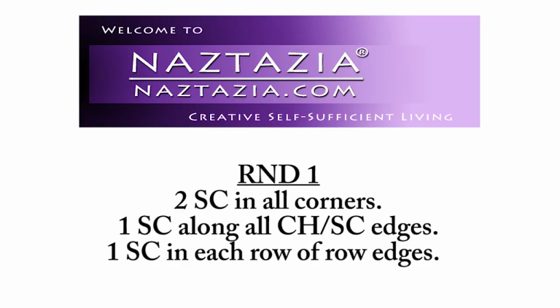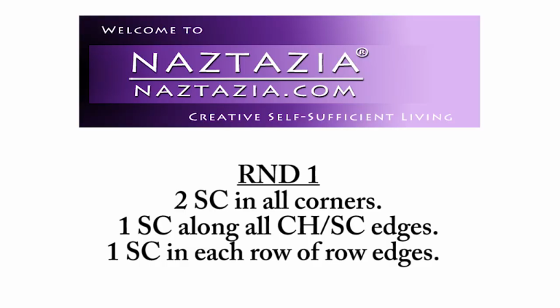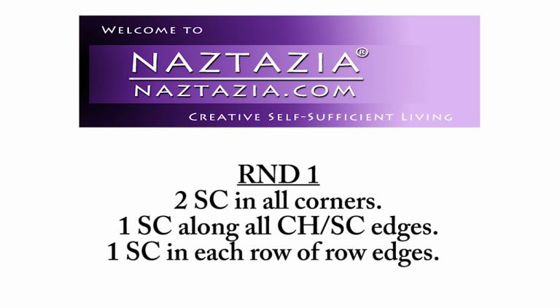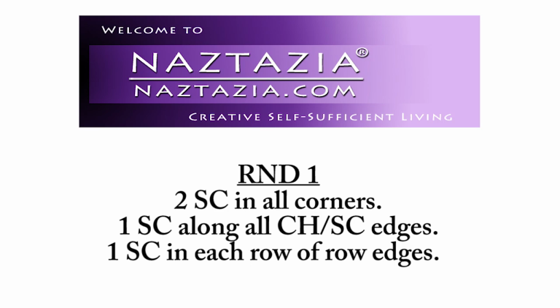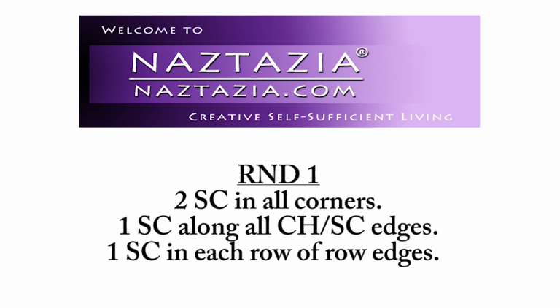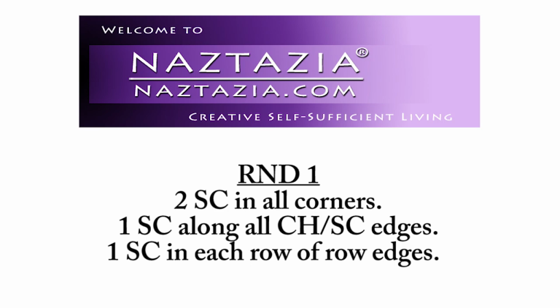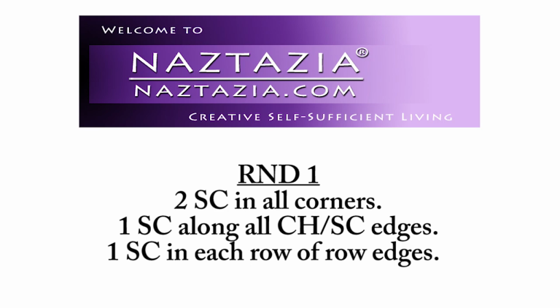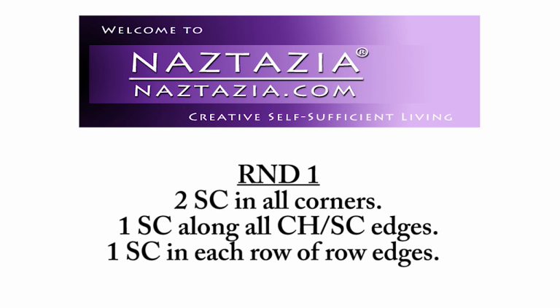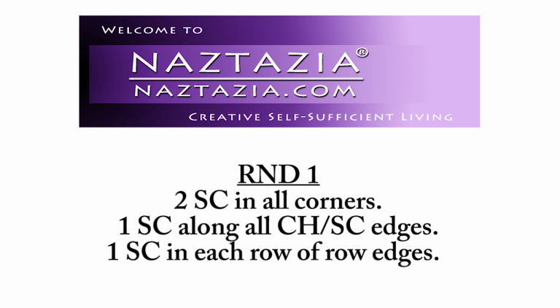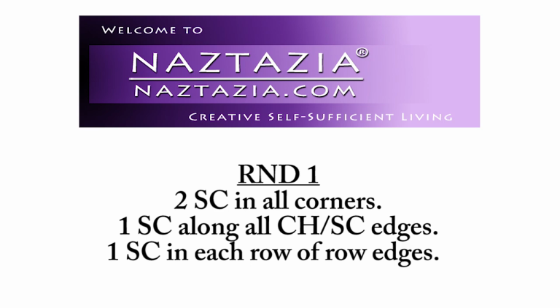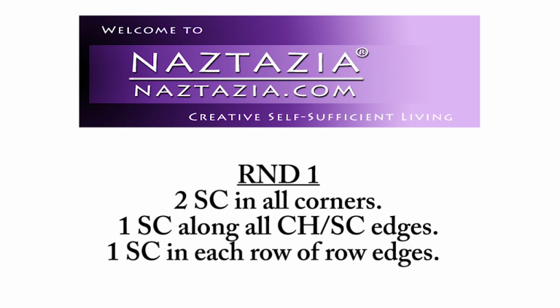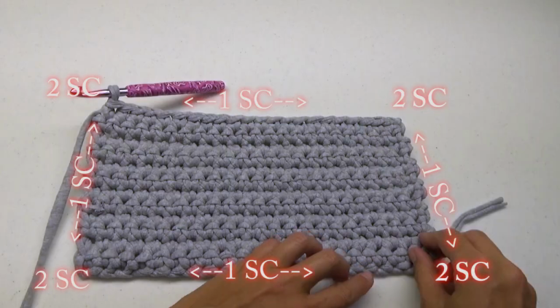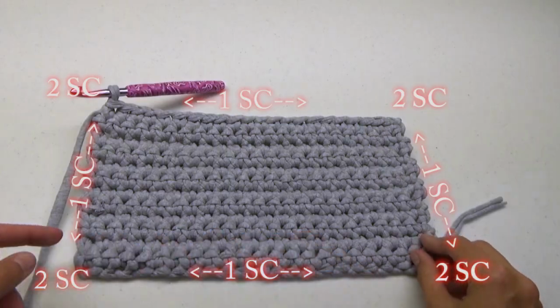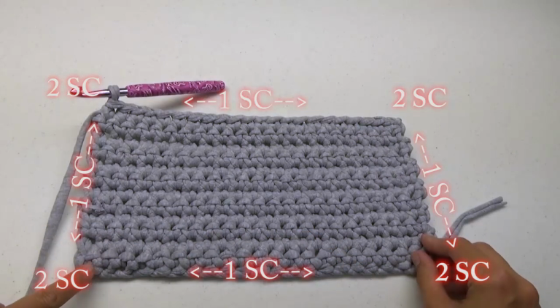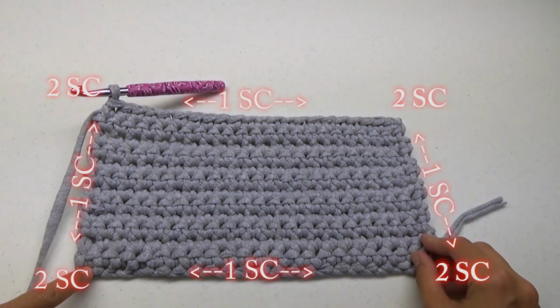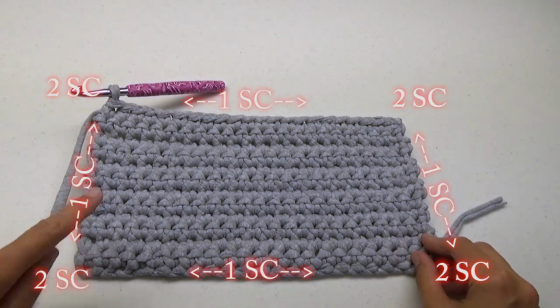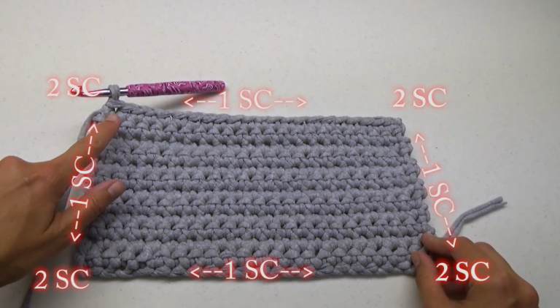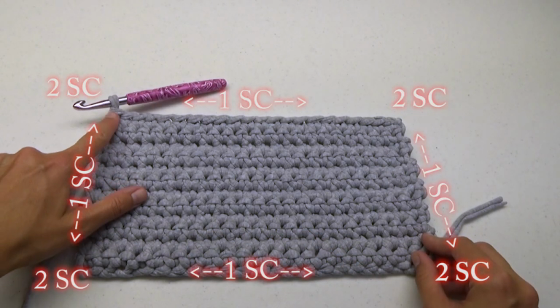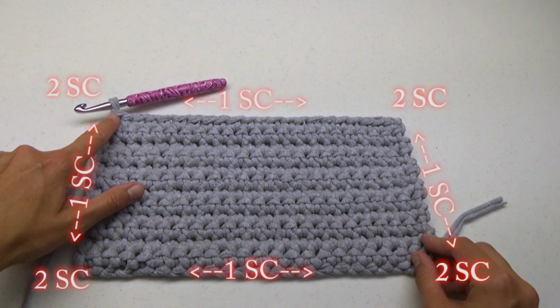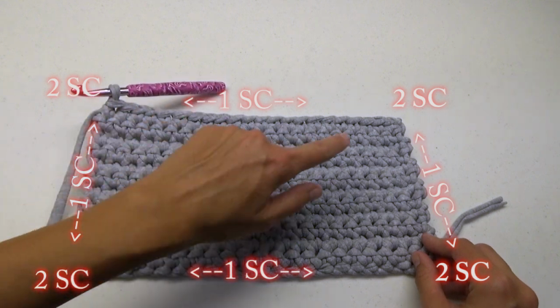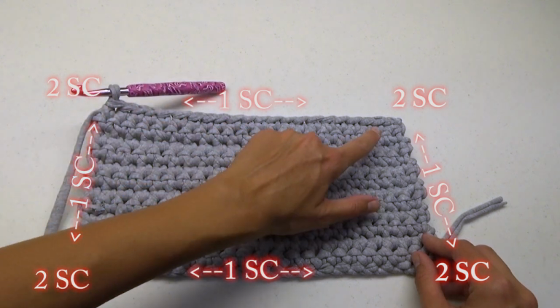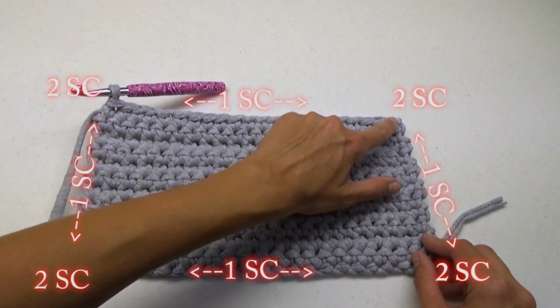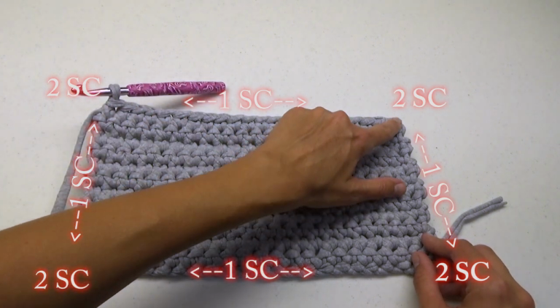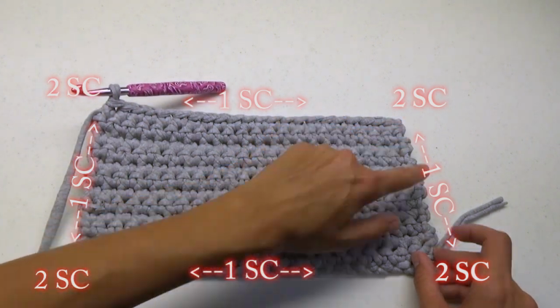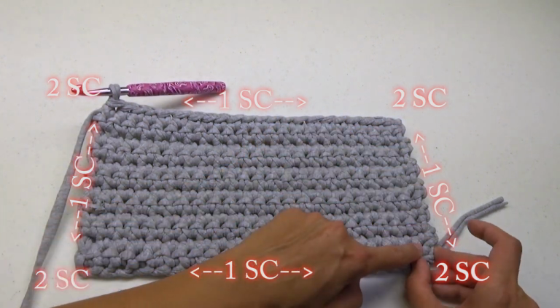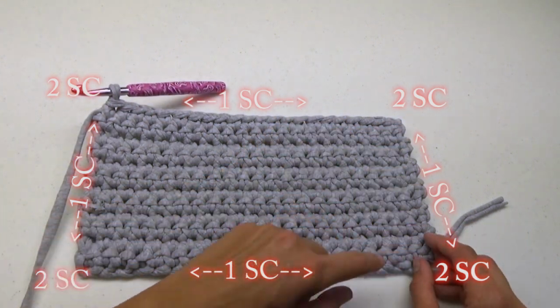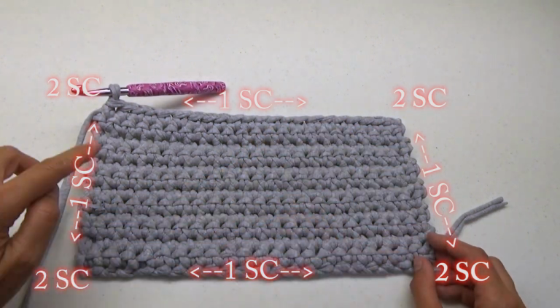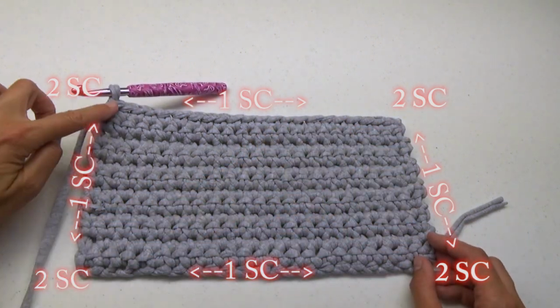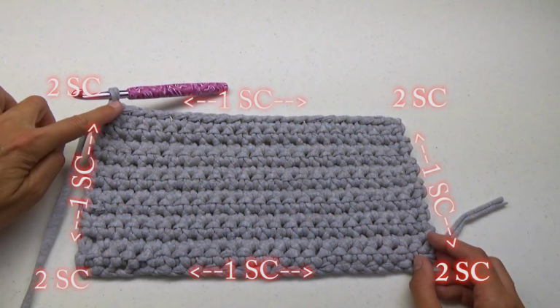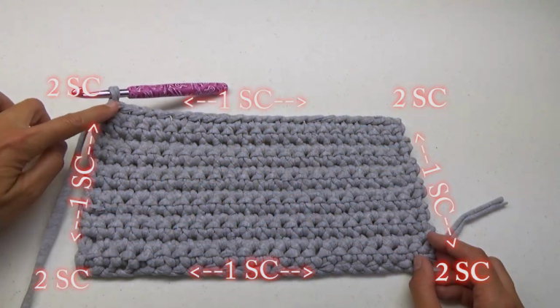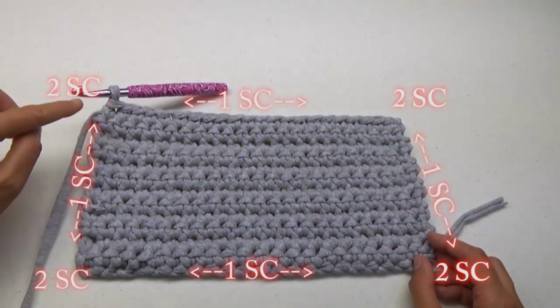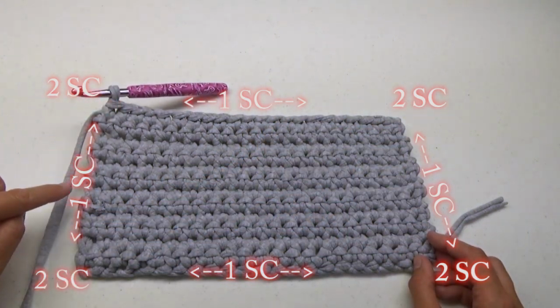Next we're going to form the sides of the purse, working in rounds. We will place two single crochet stitches in each corner, and one single crochet along each of the four edges.